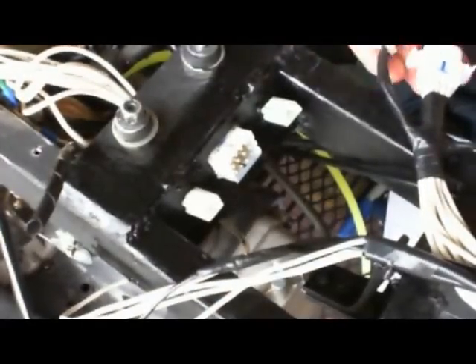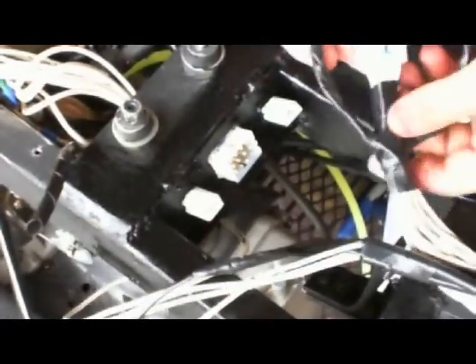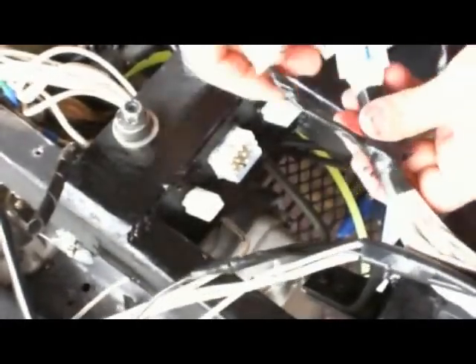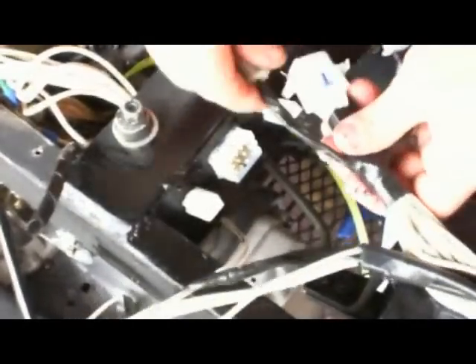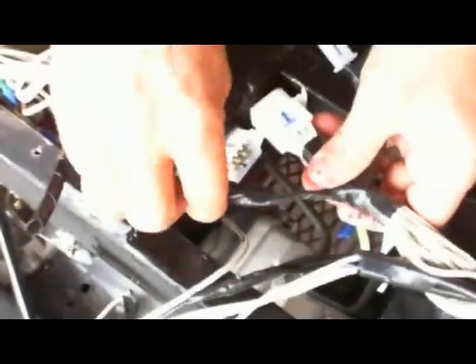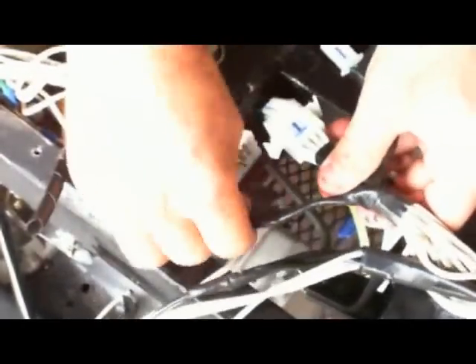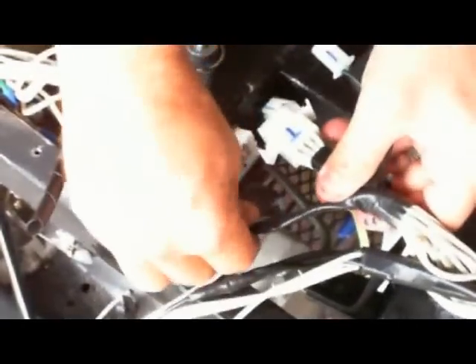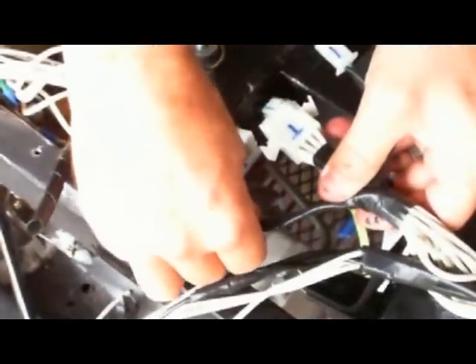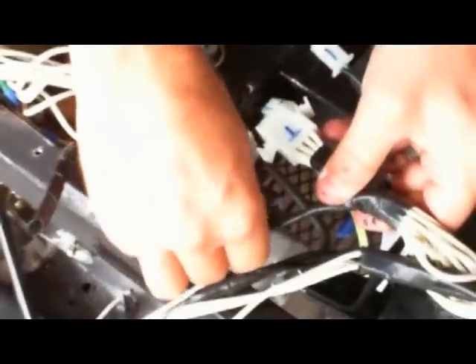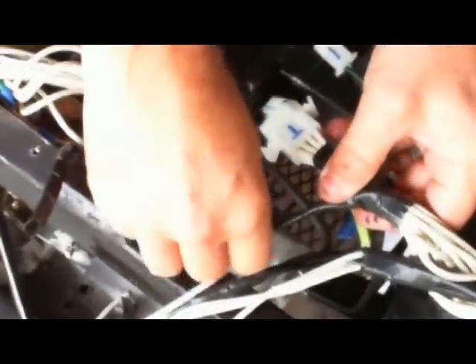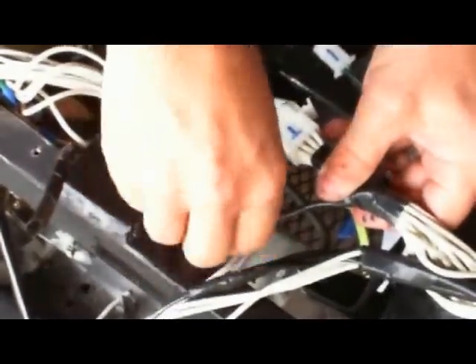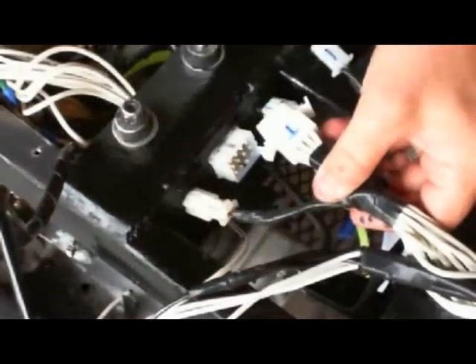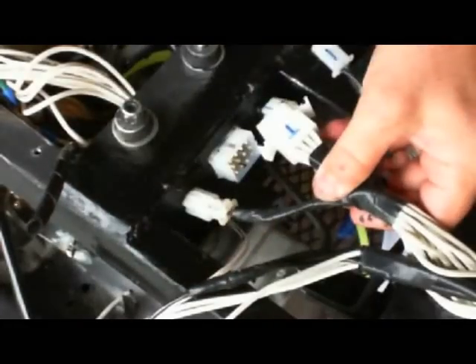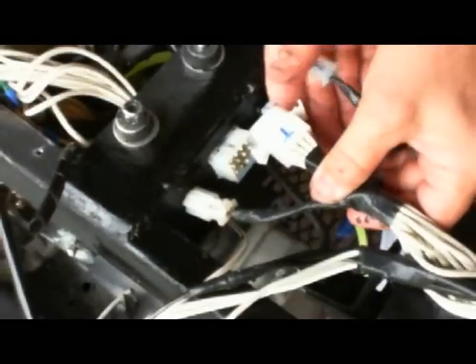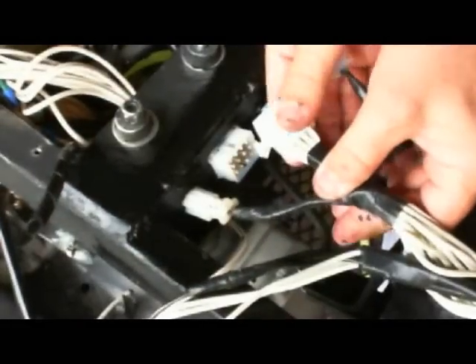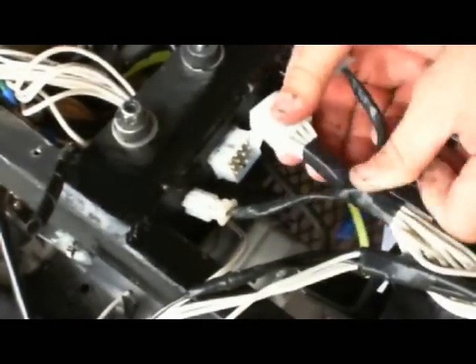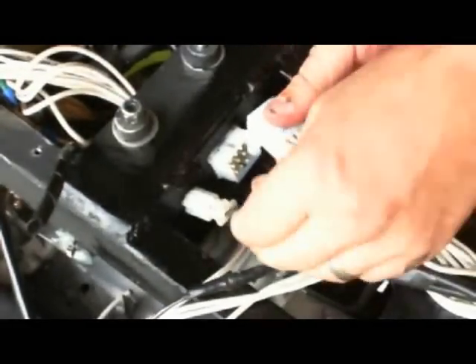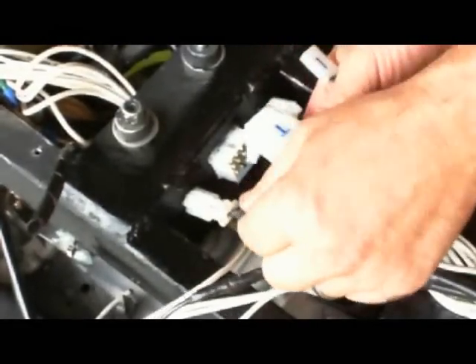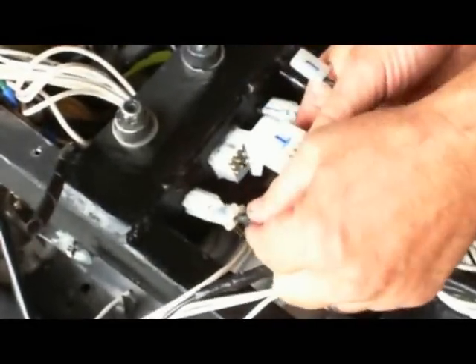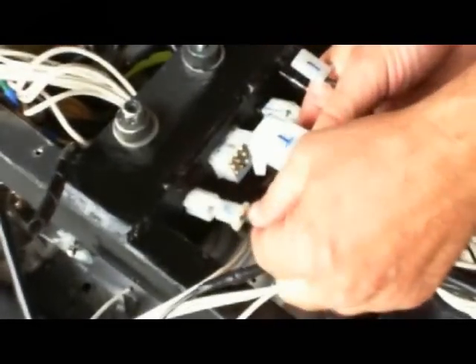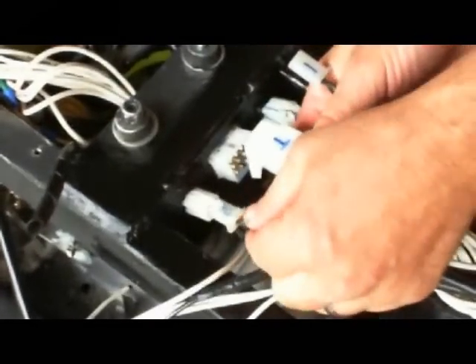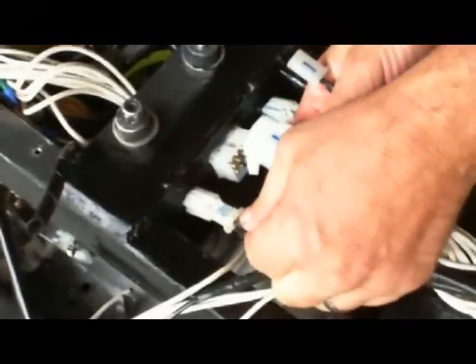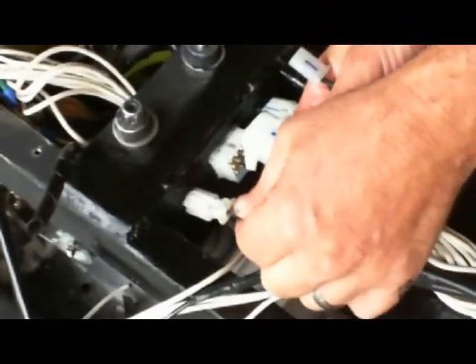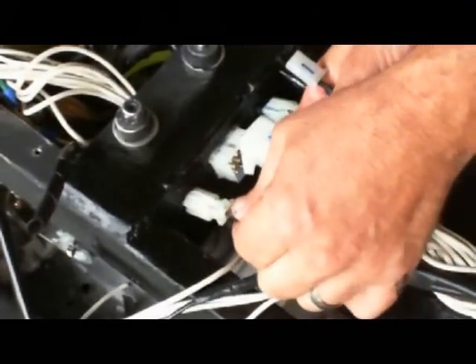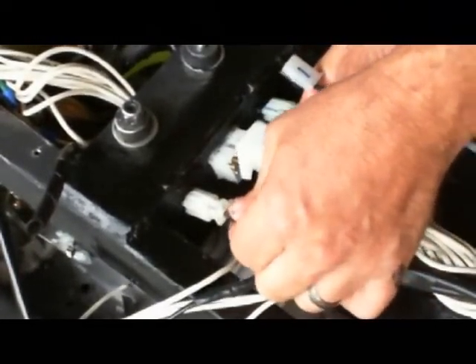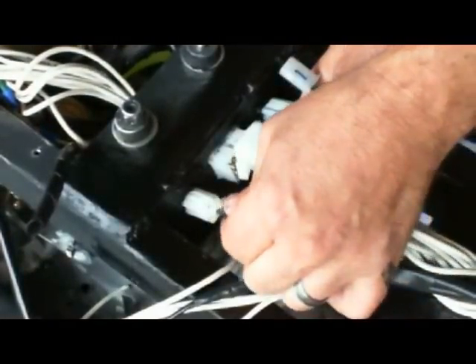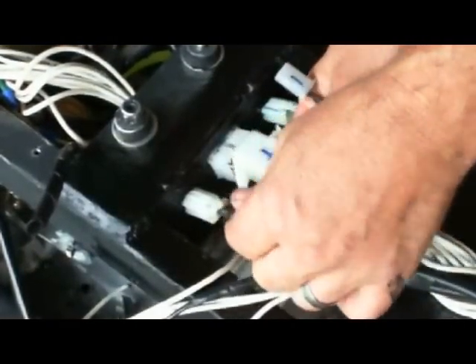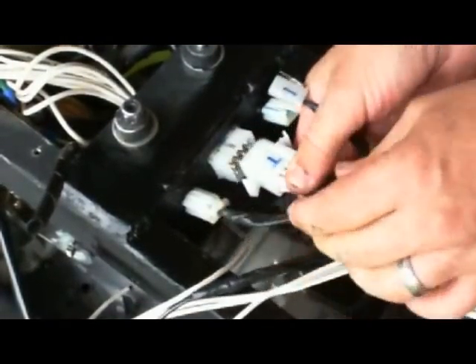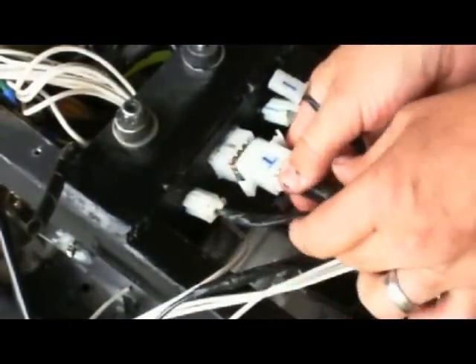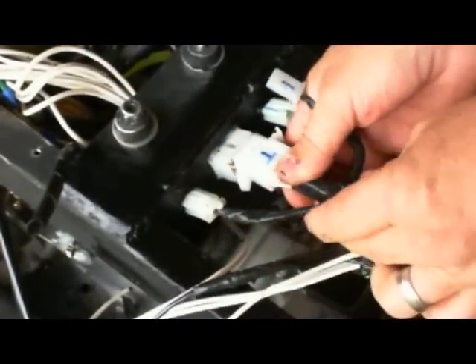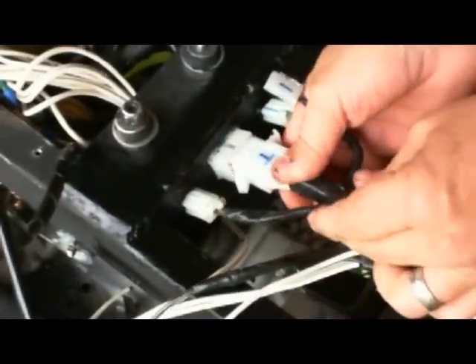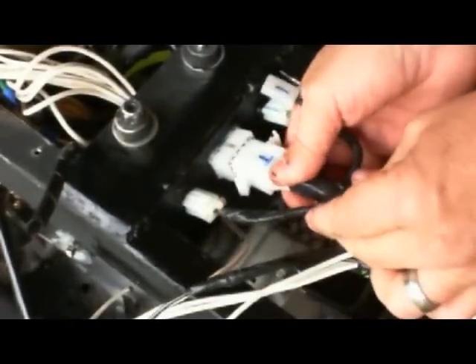Now I'm plugging in the start switch, then the center one is for the lights and all those components, and then the top one is the kill switch.